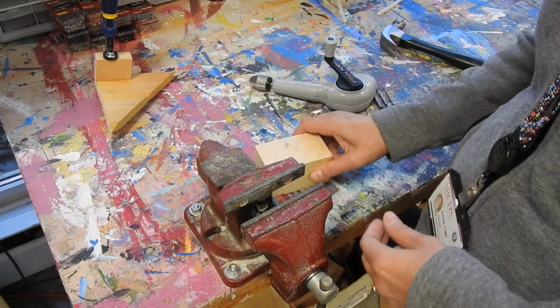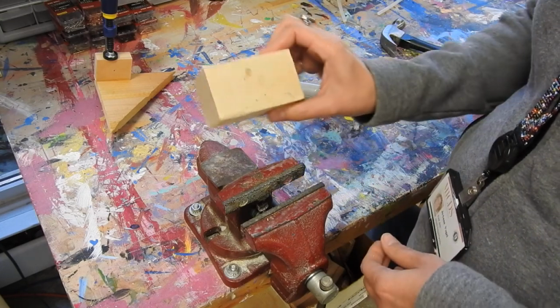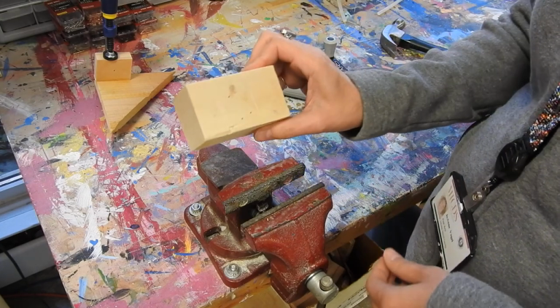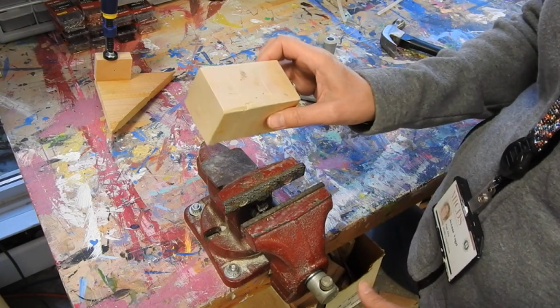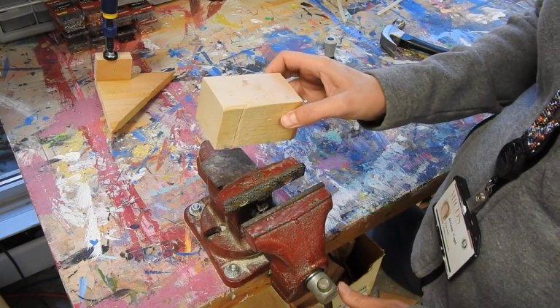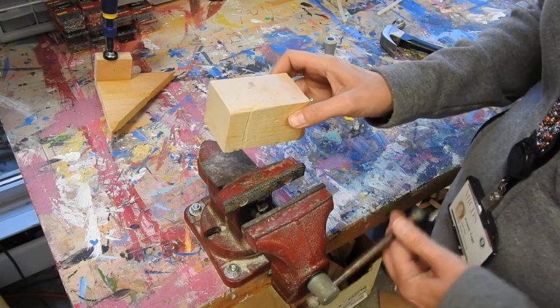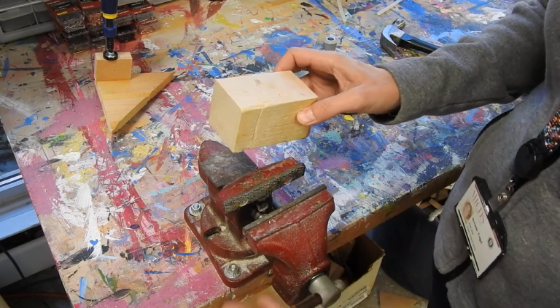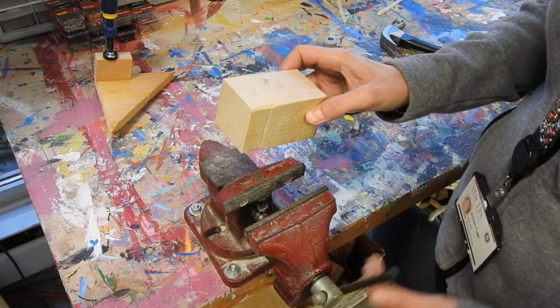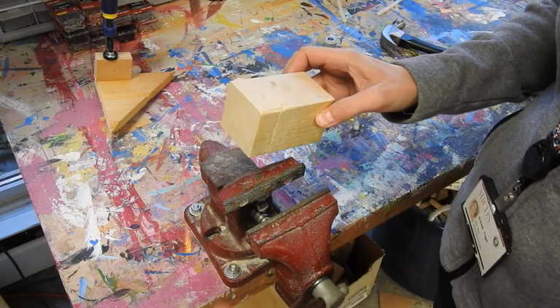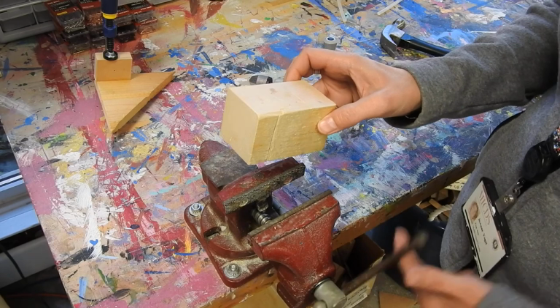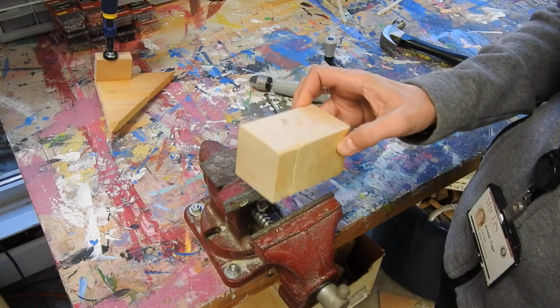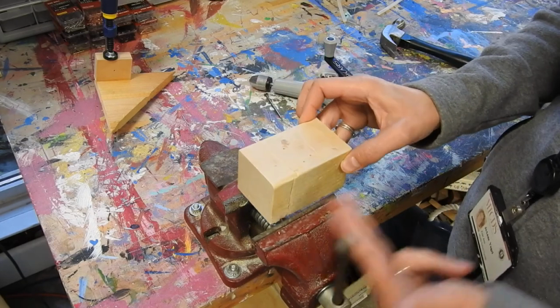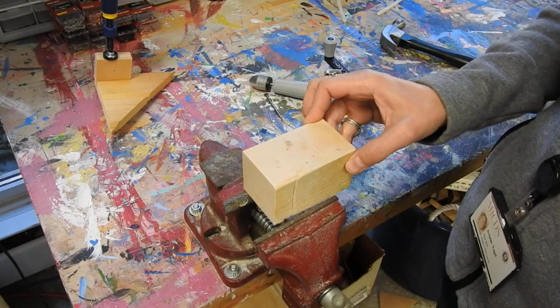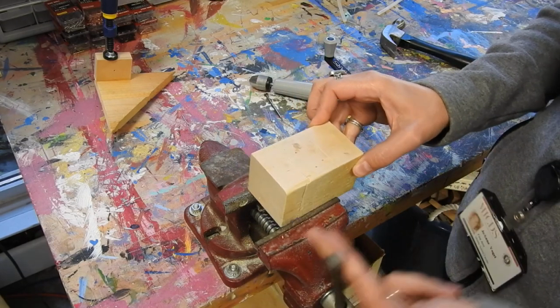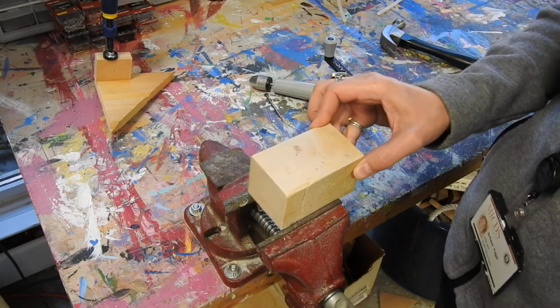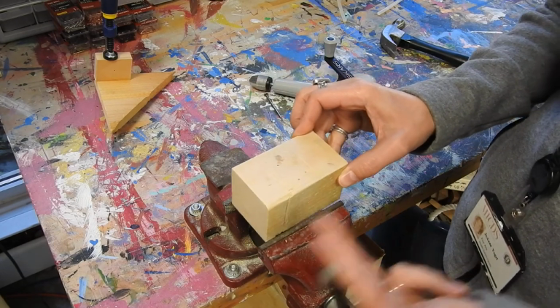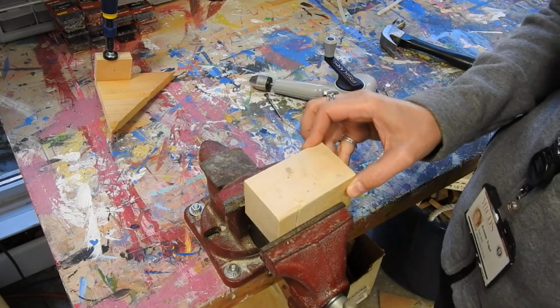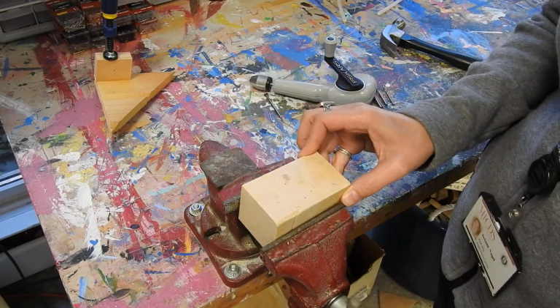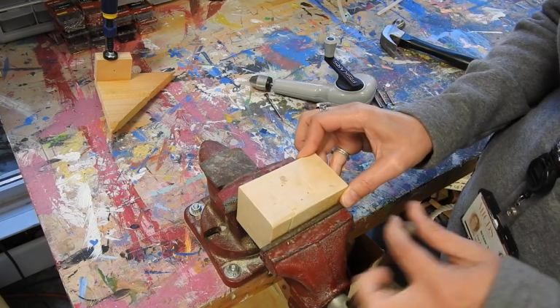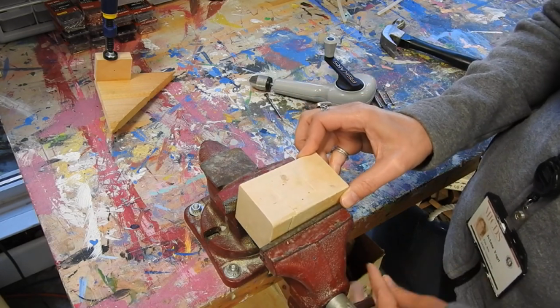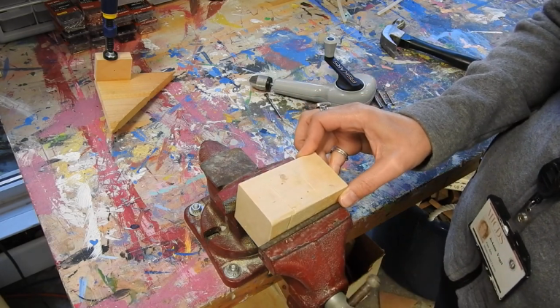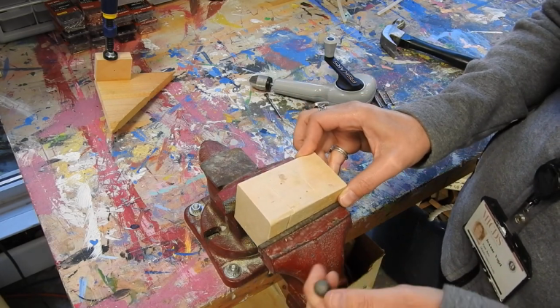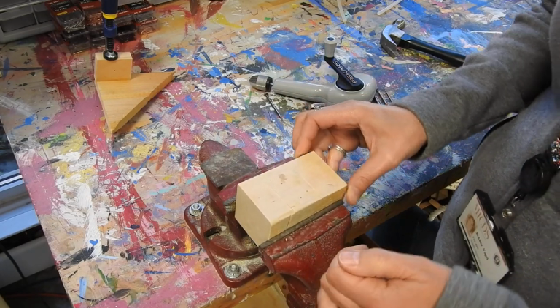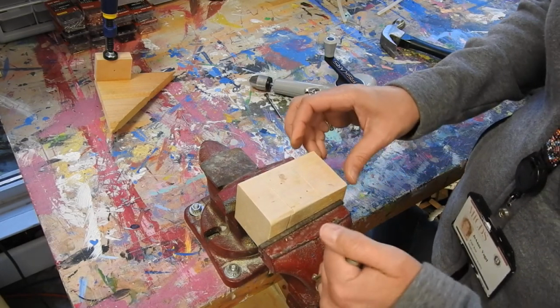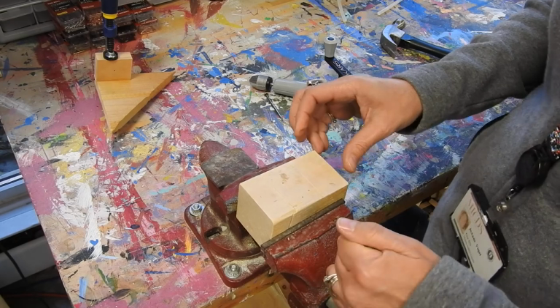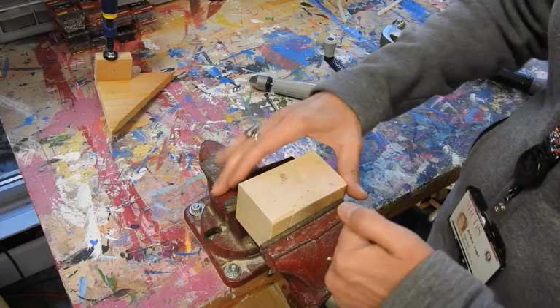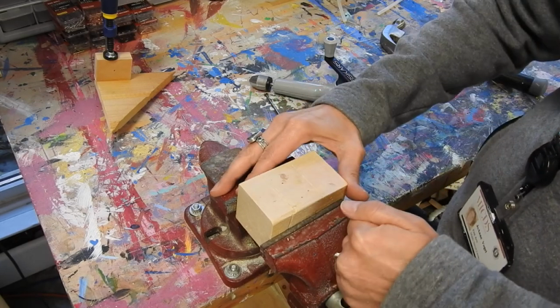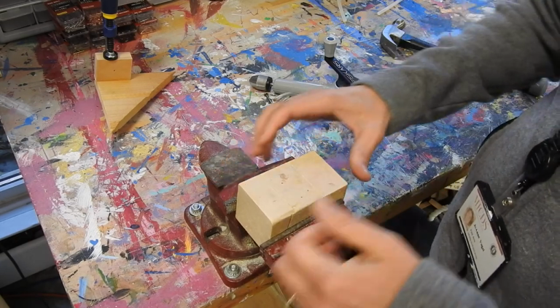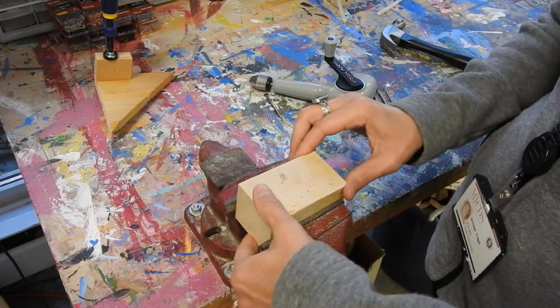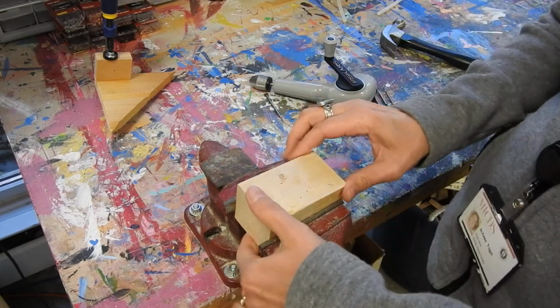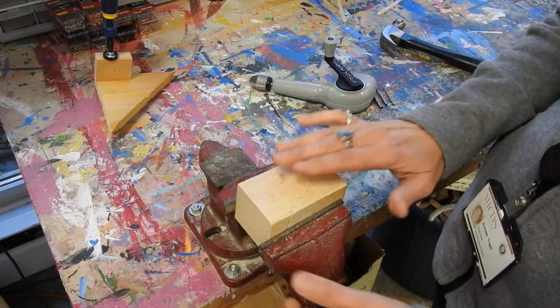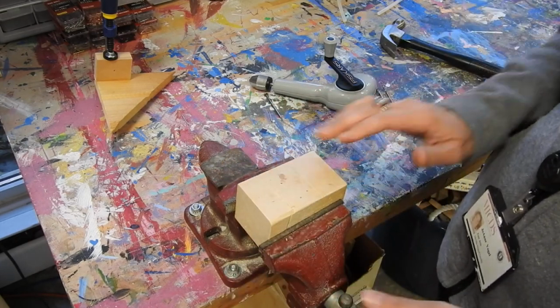Before you drill, you want to take your piece of wood and put it into the vise. Make sure it's secure.